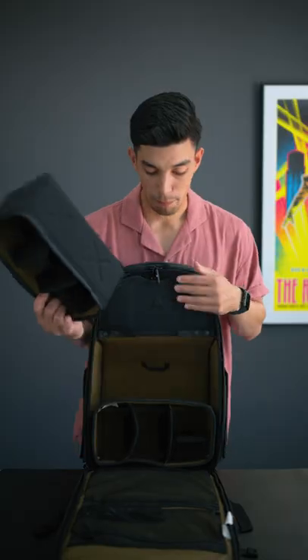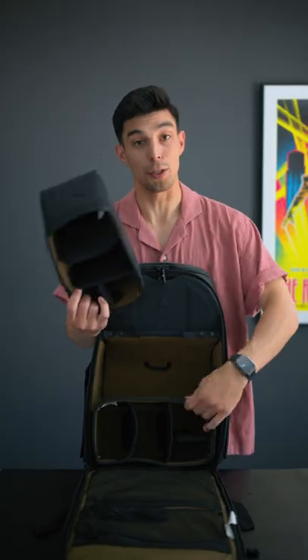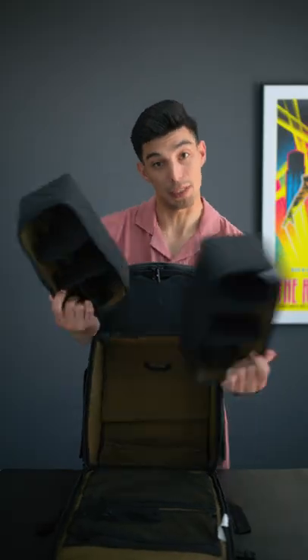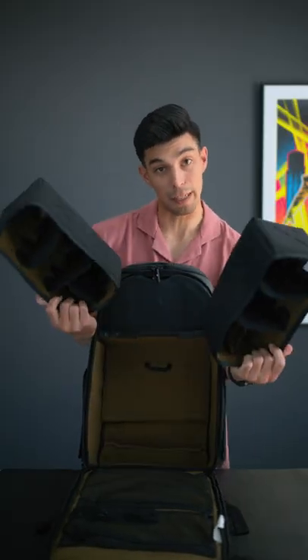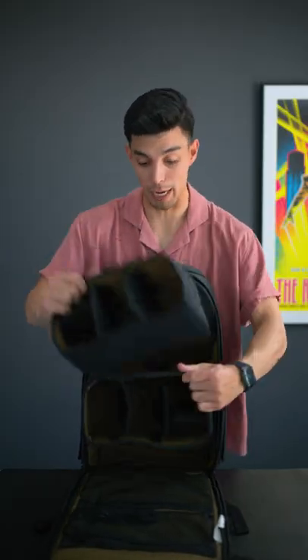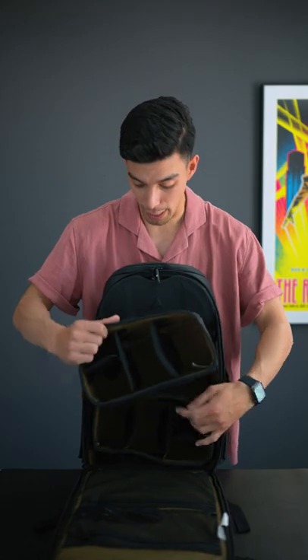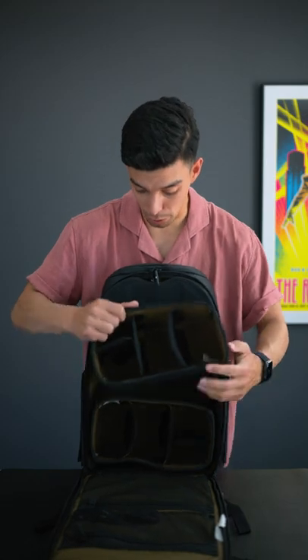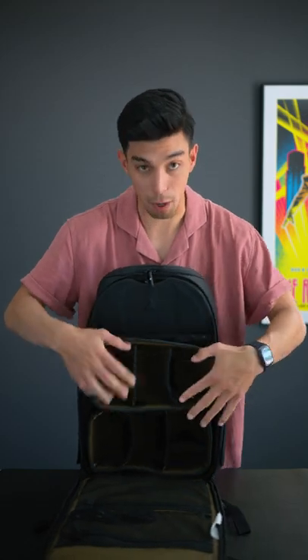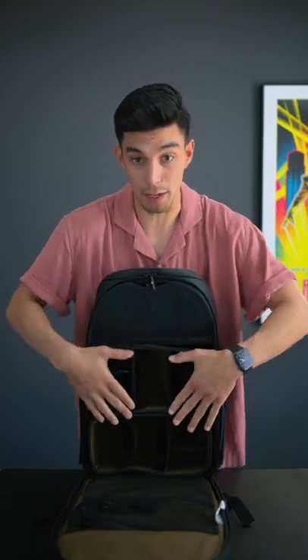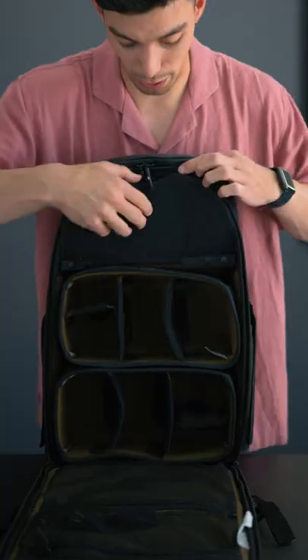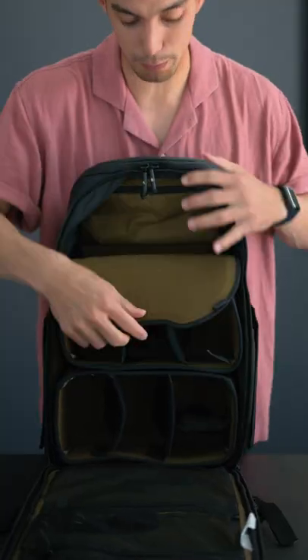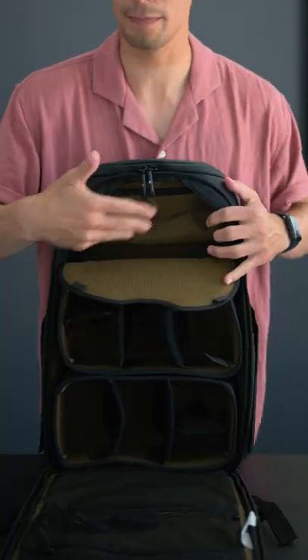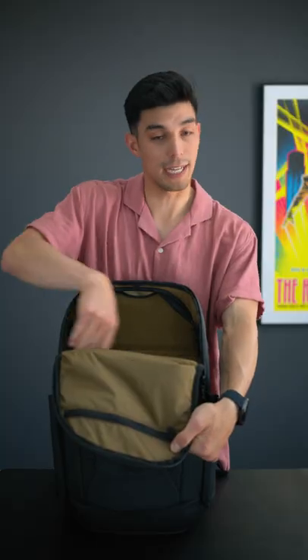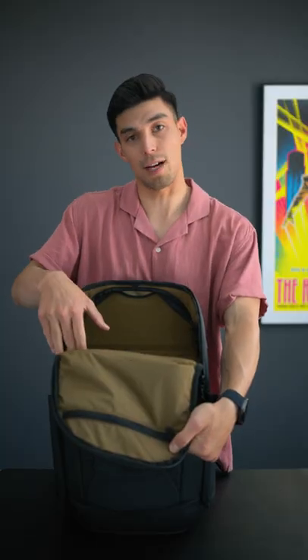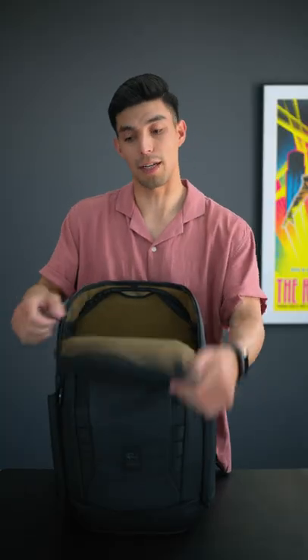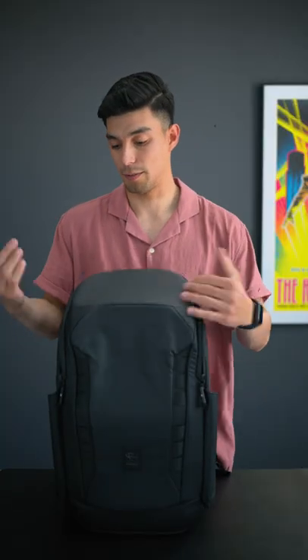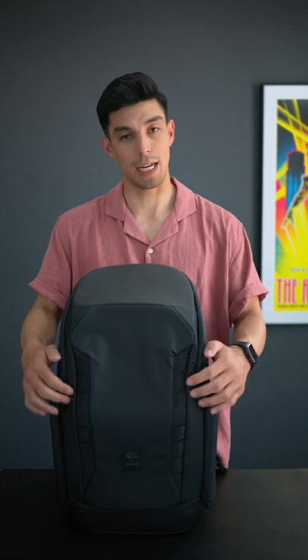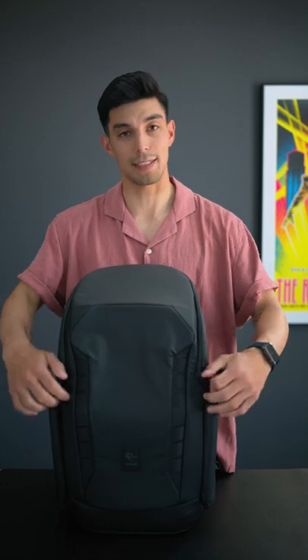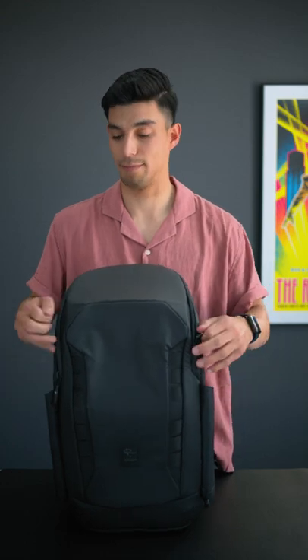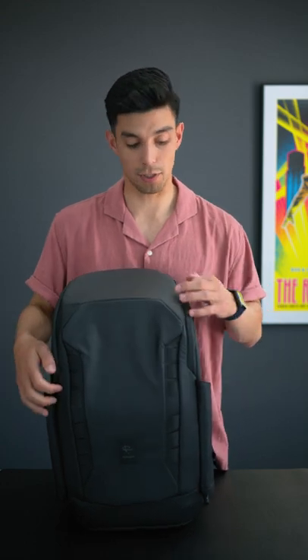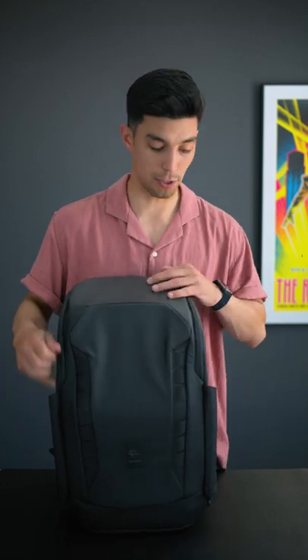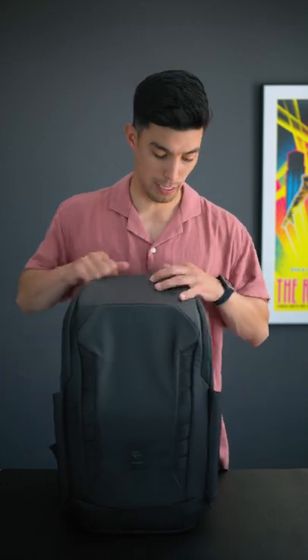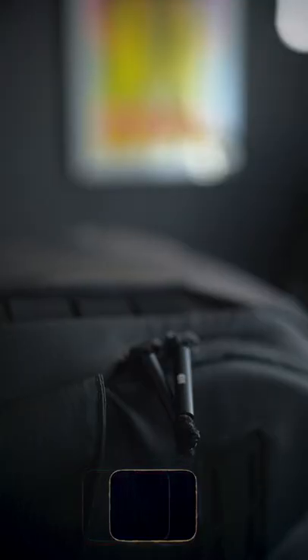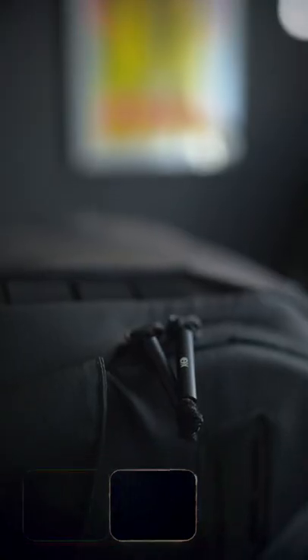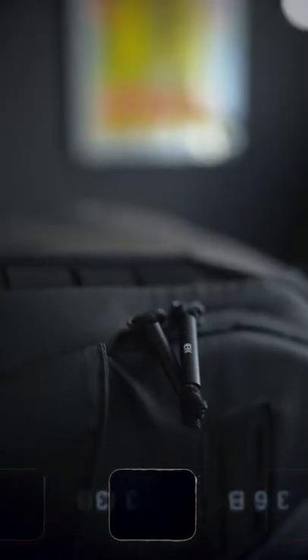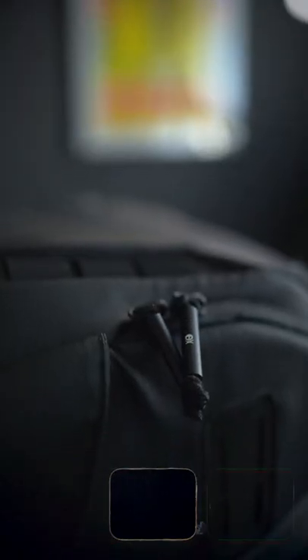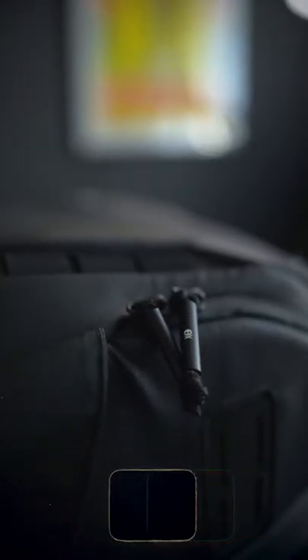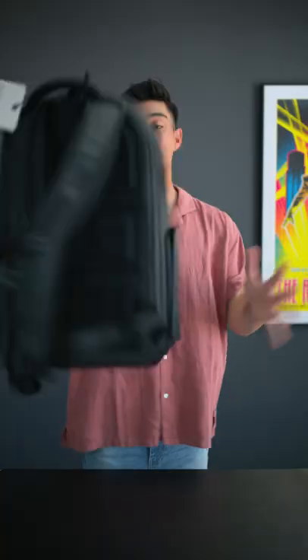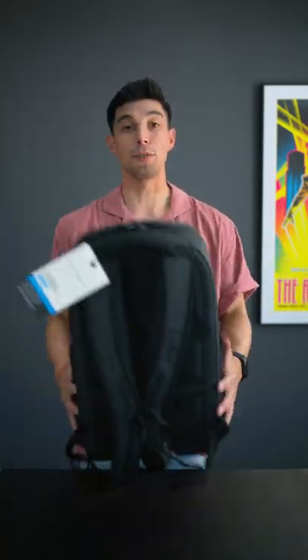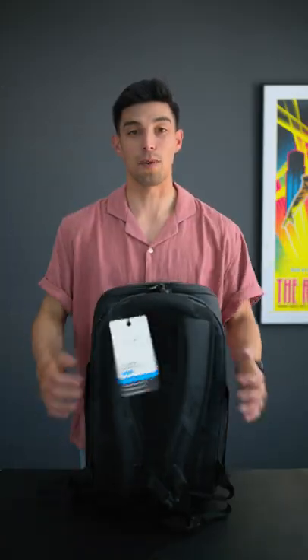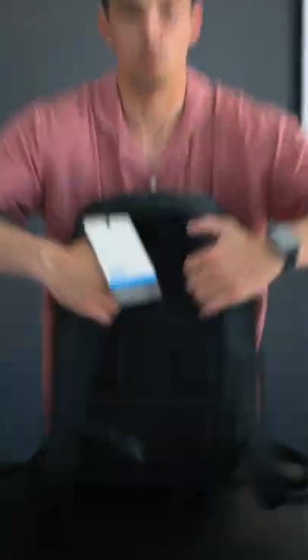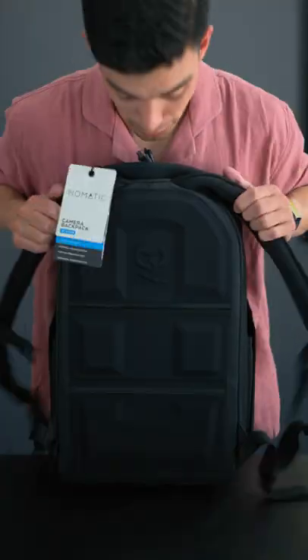One packing cube plus another packing cube and you get a large compartment, and then you have a loft up here and you have access to the loft right there. Quick camera access — so good. And I just love all these little accents. I mean, you got this one right here.